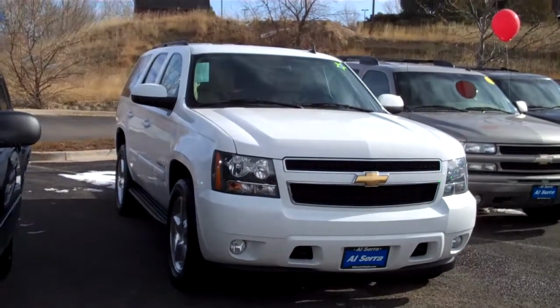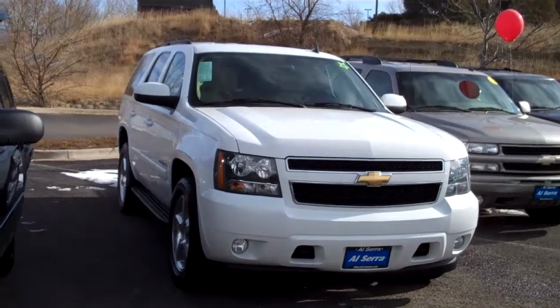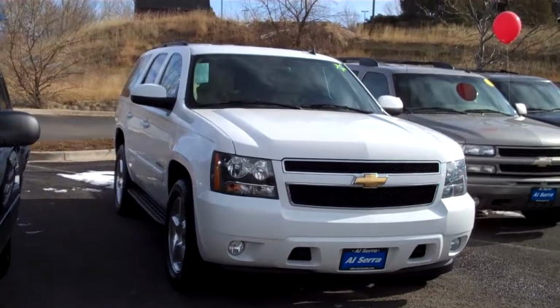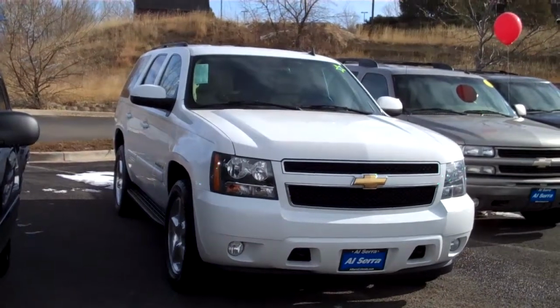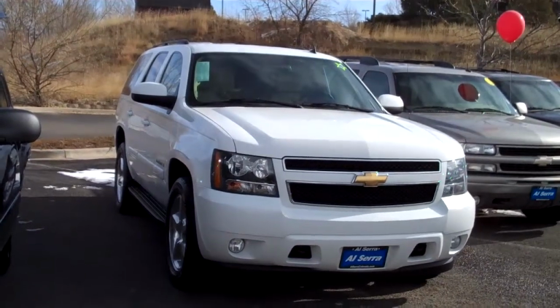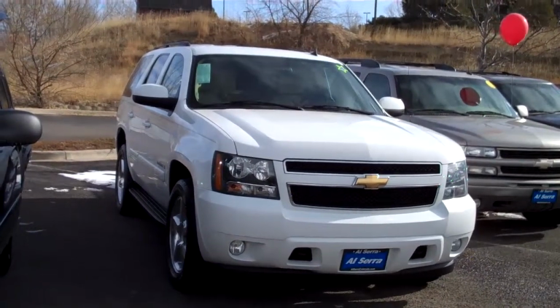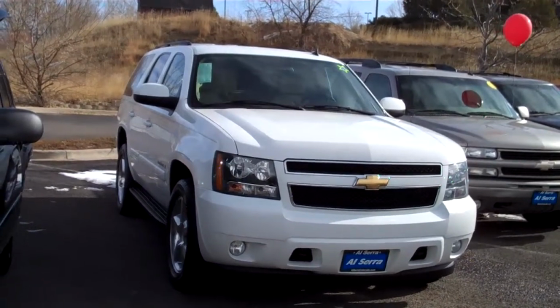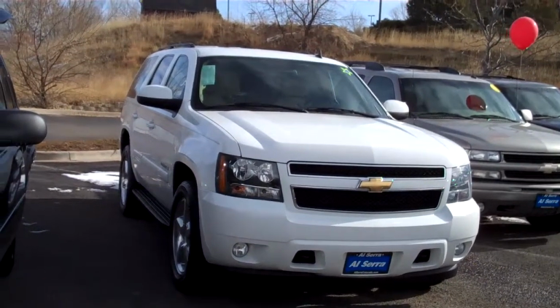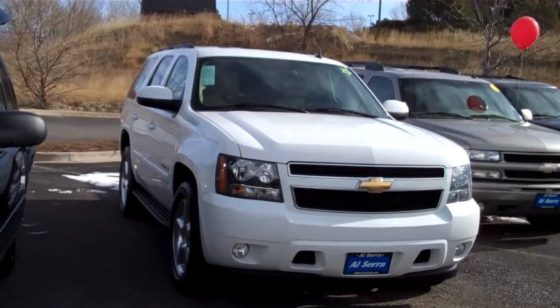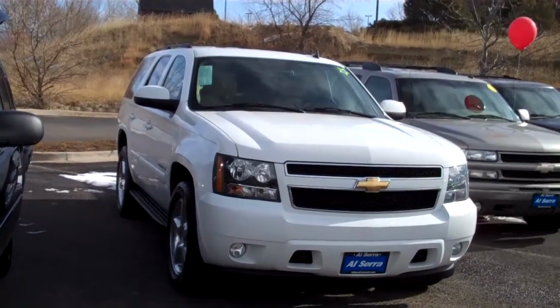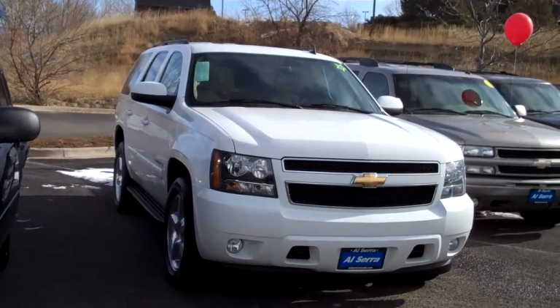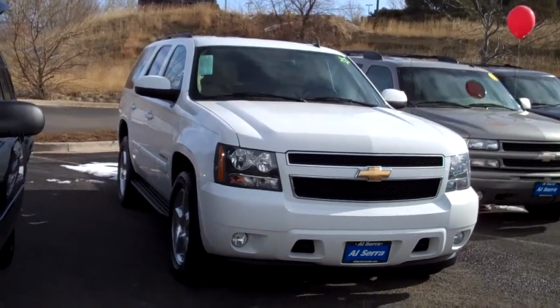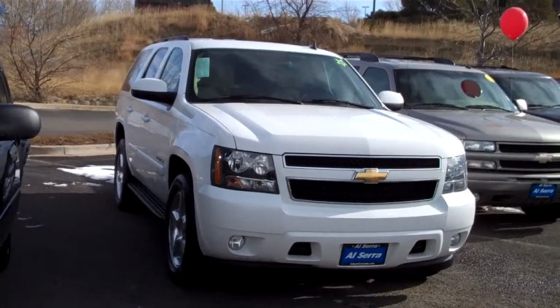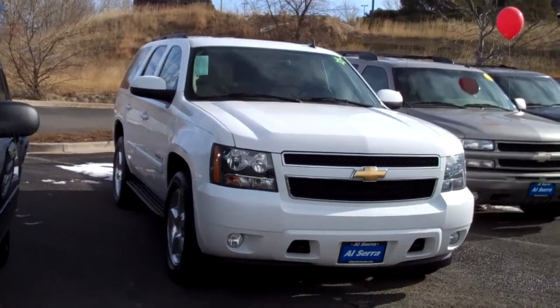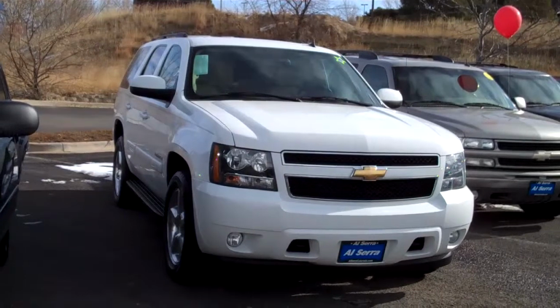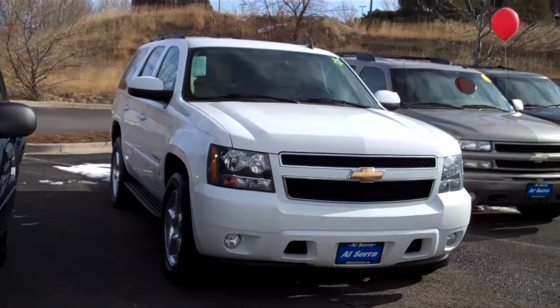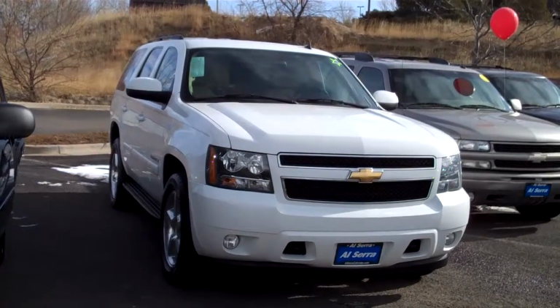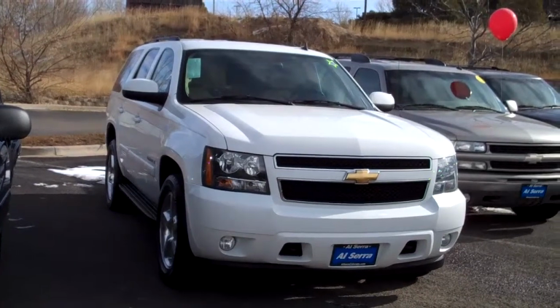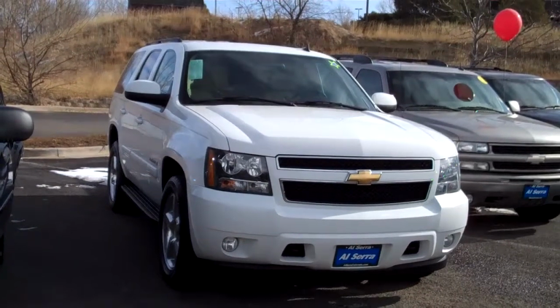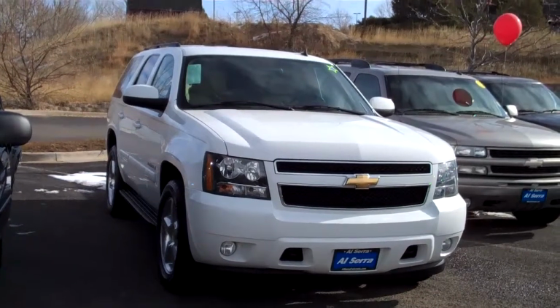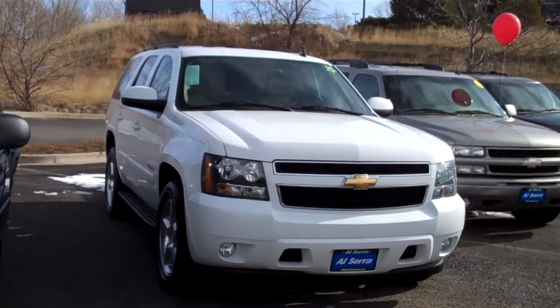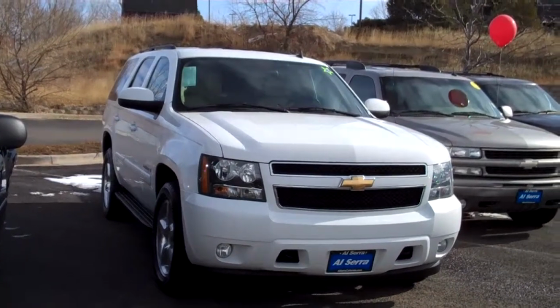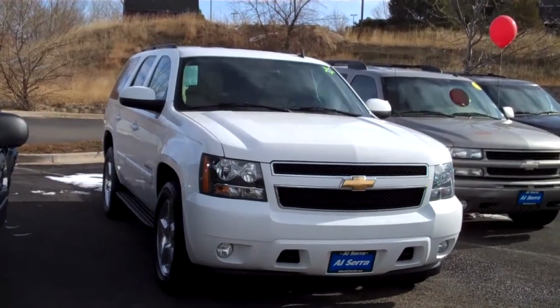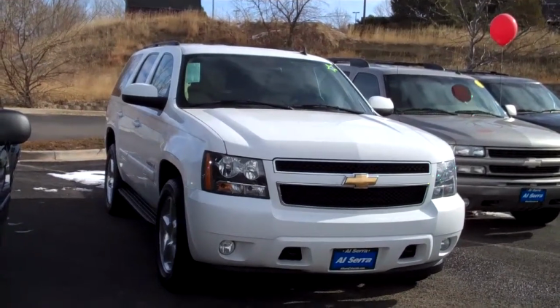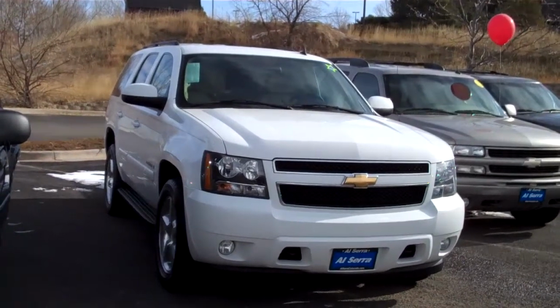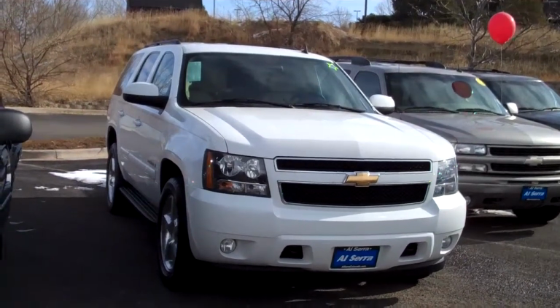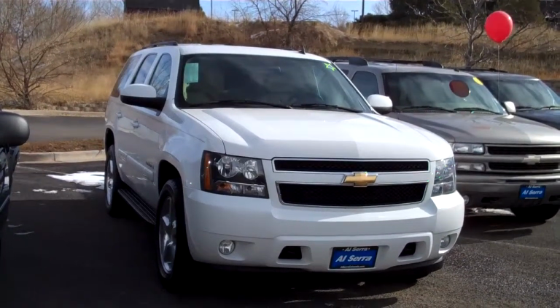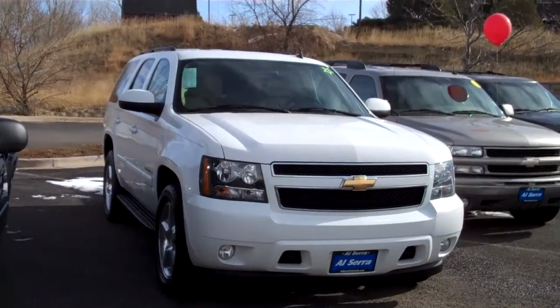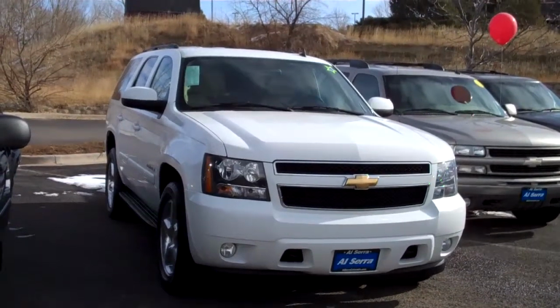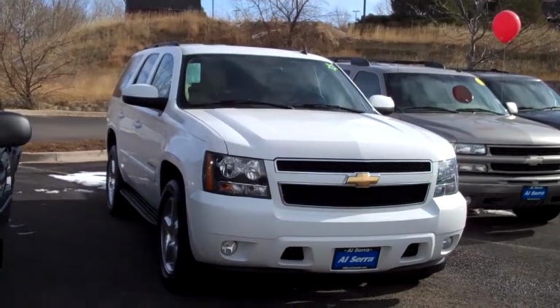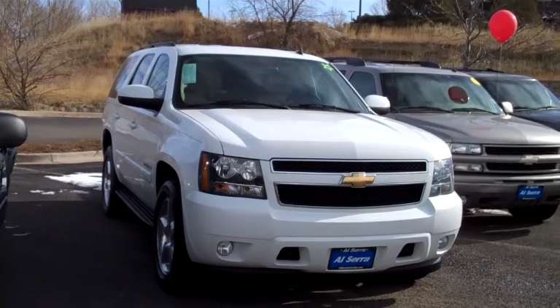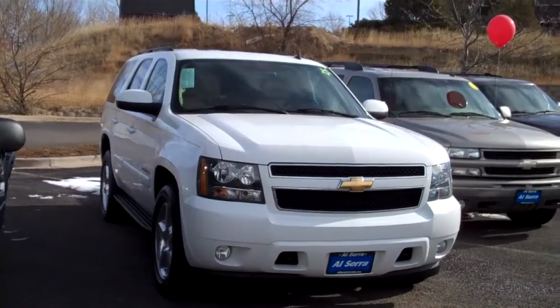Hi, my name is Ashley with Alcera North. This is our '07 Tahoe. It's the LTZ model. It has the new body style.